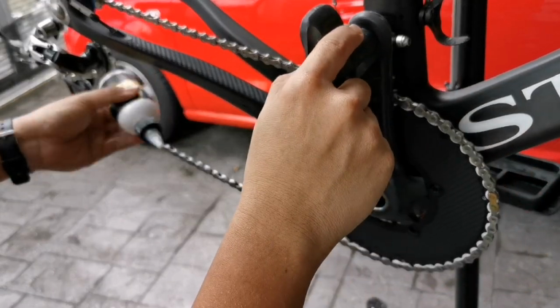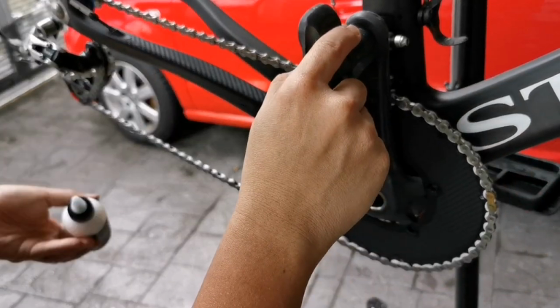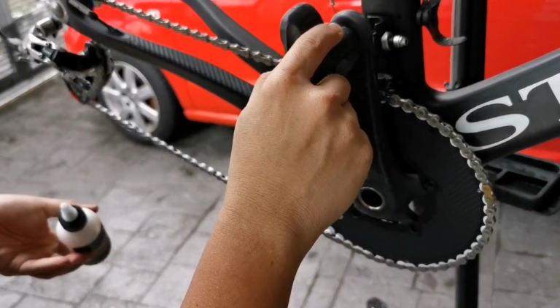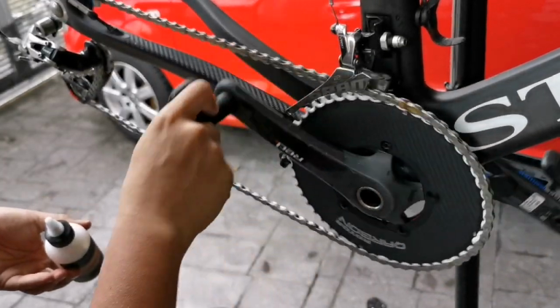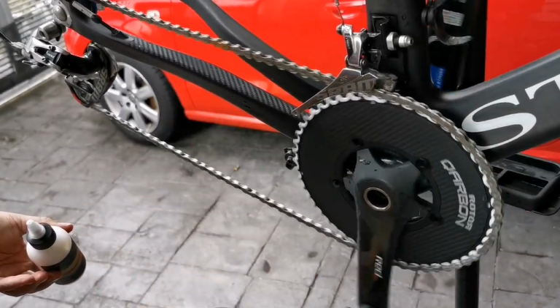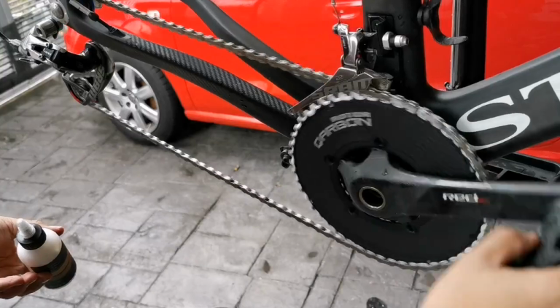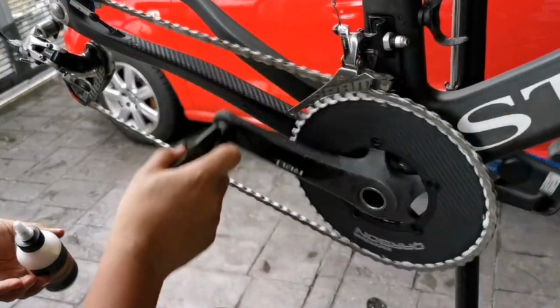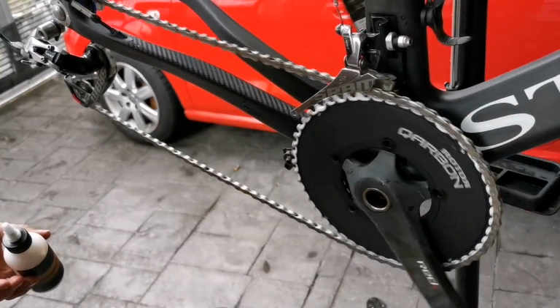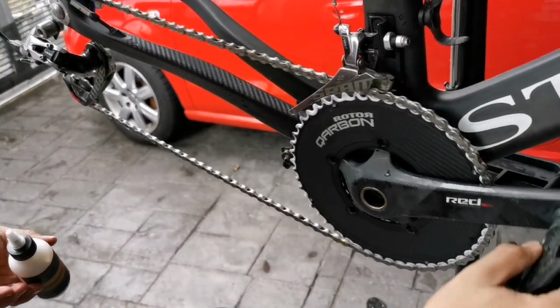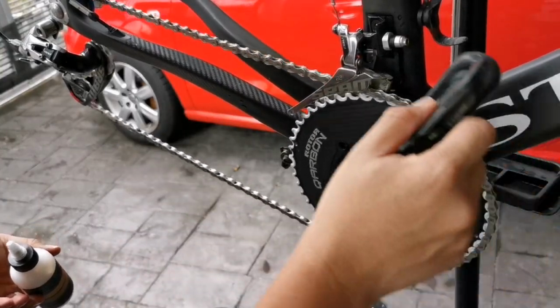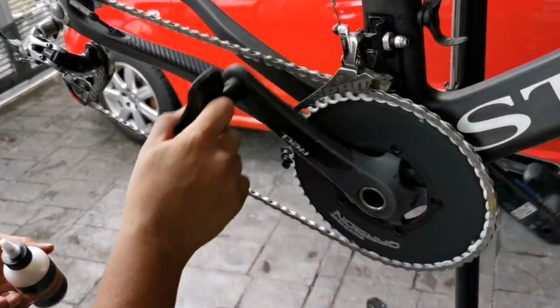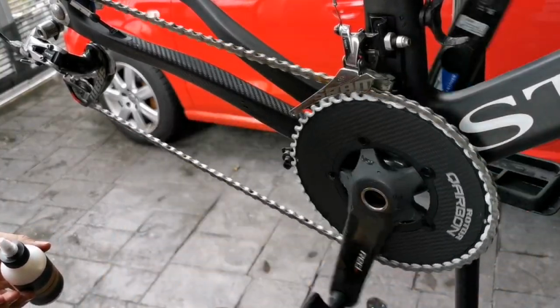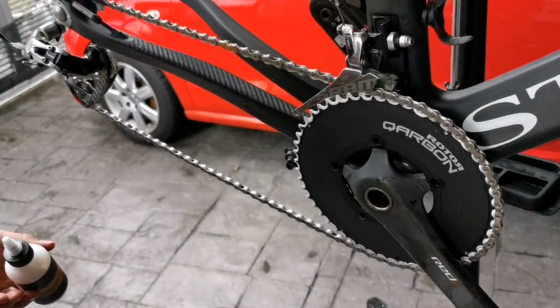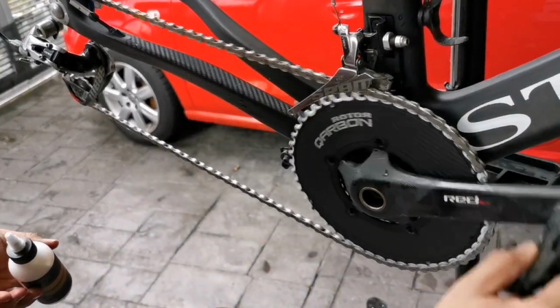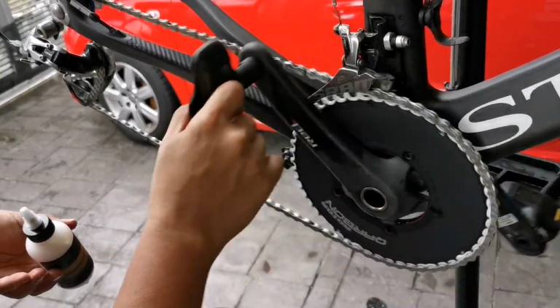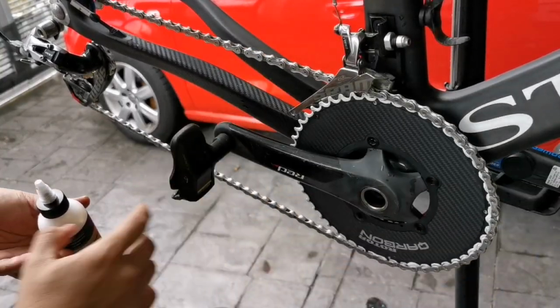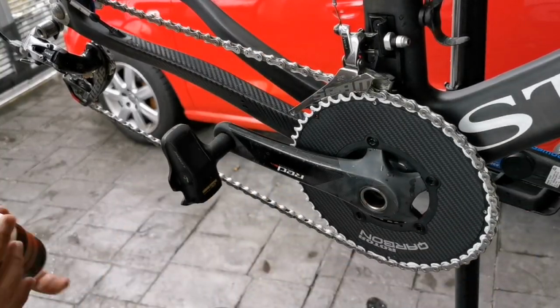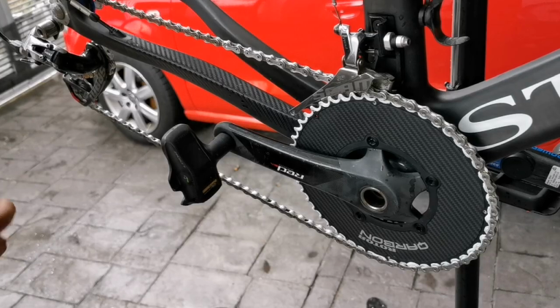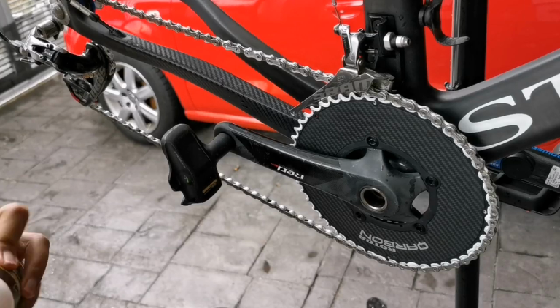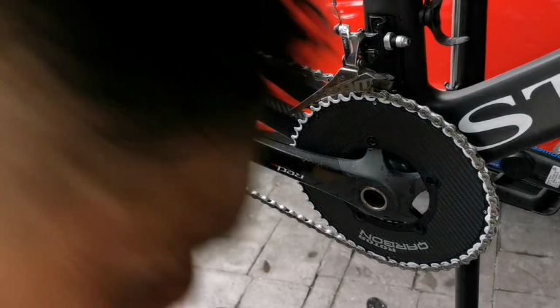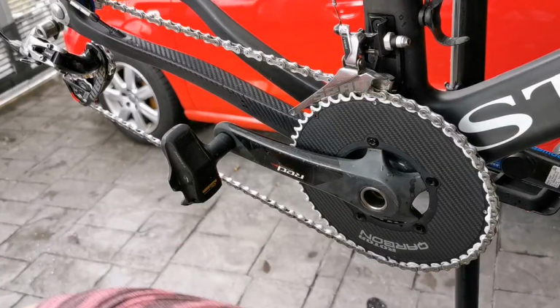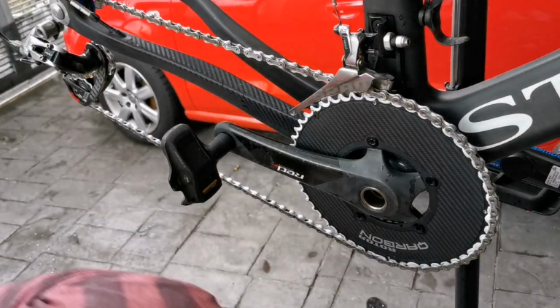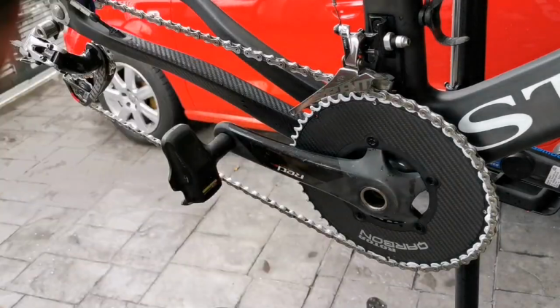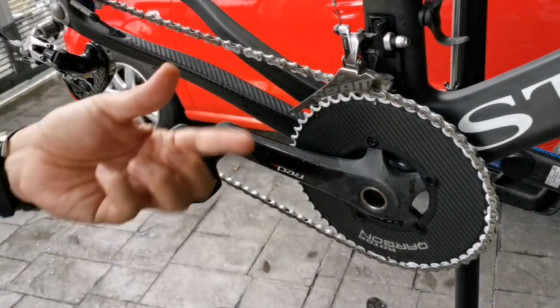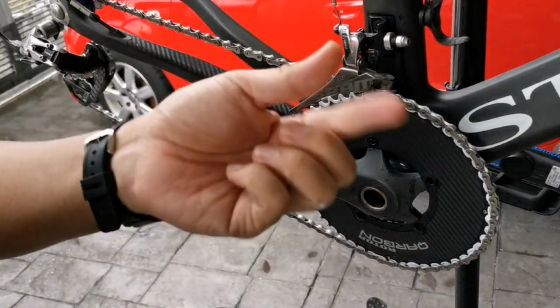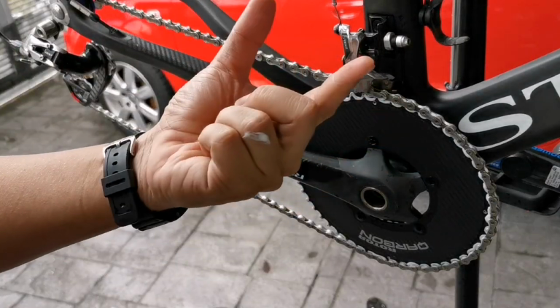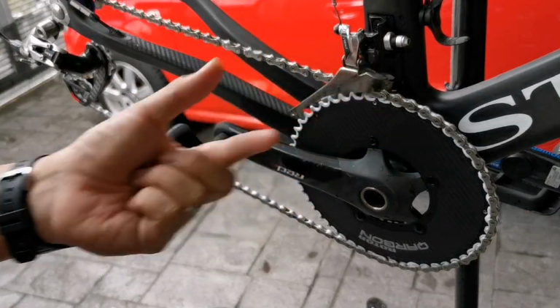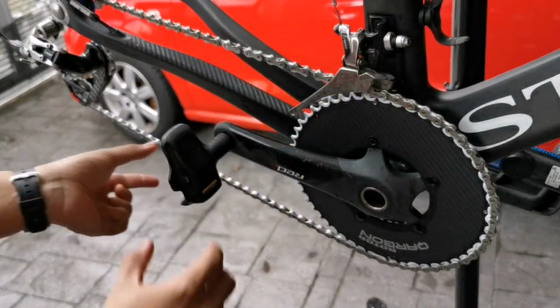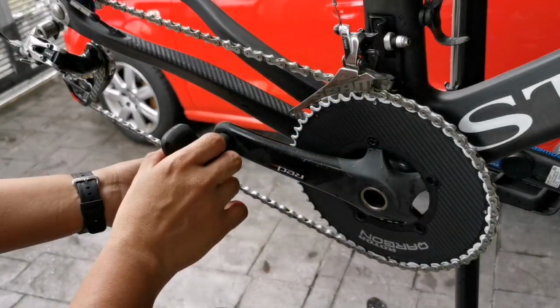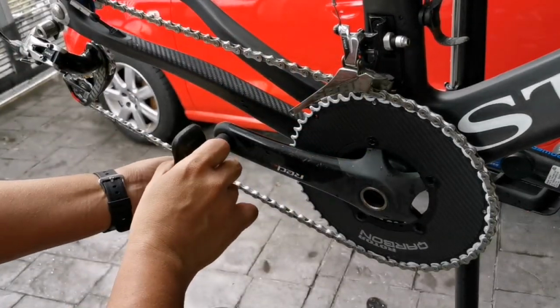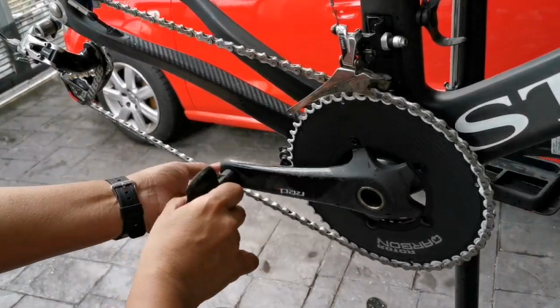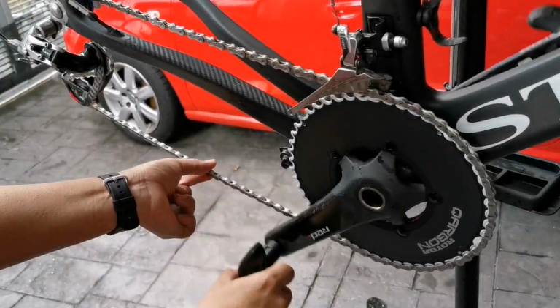Done. We'll give it a few turns, then use your thumb and index finger to run it around and press it in.